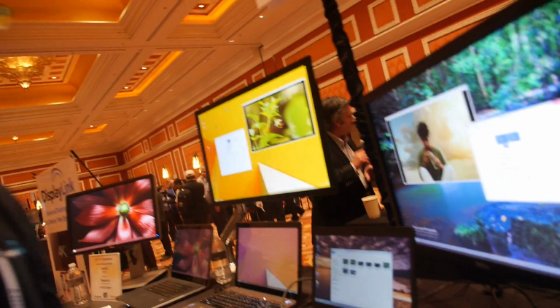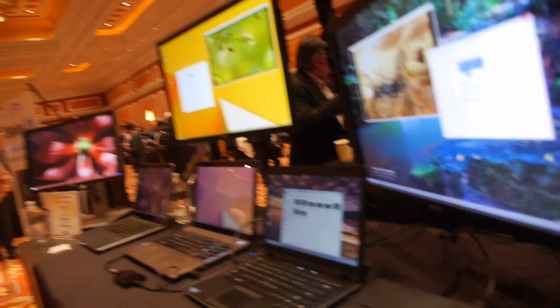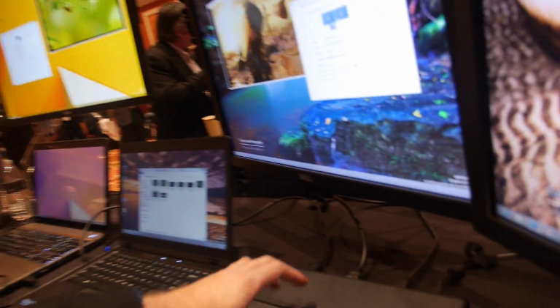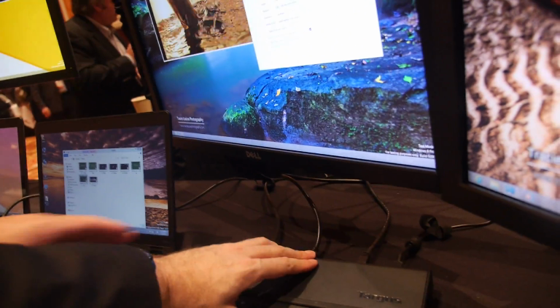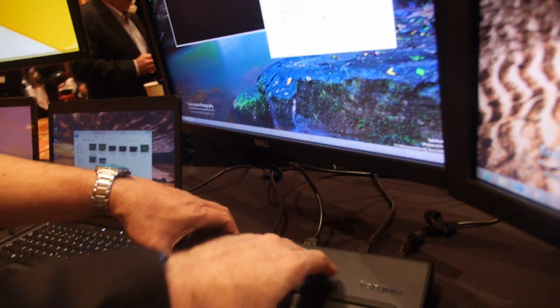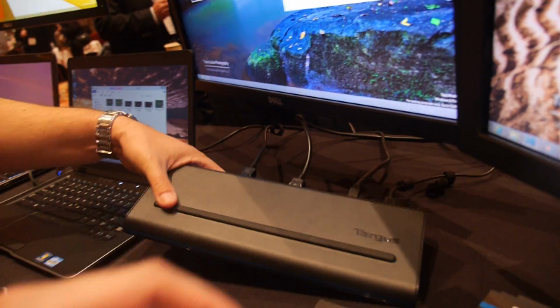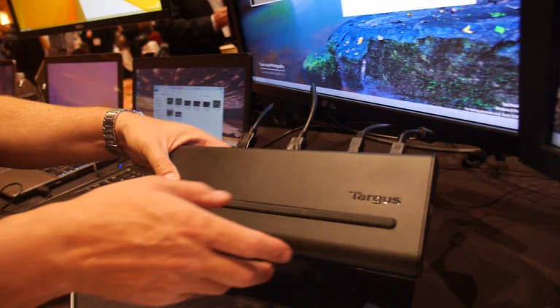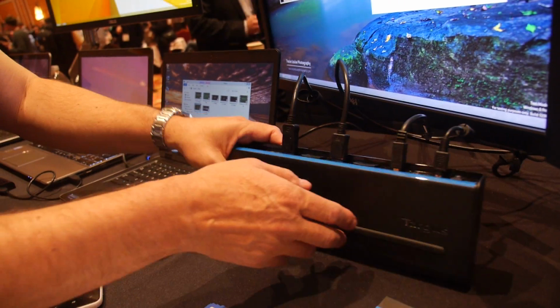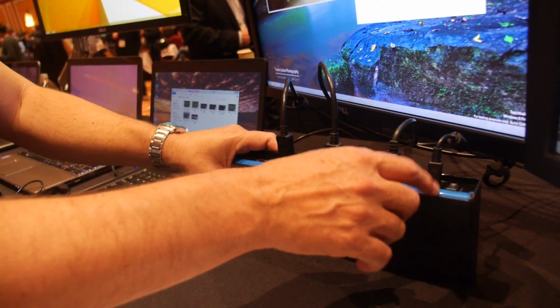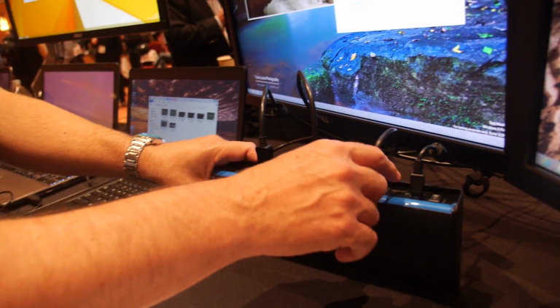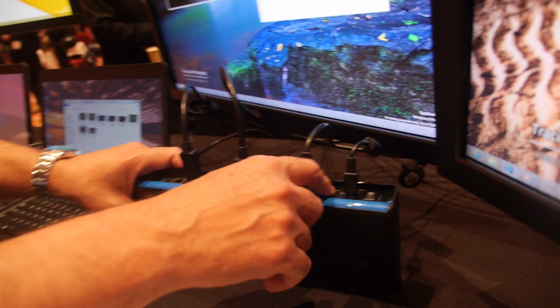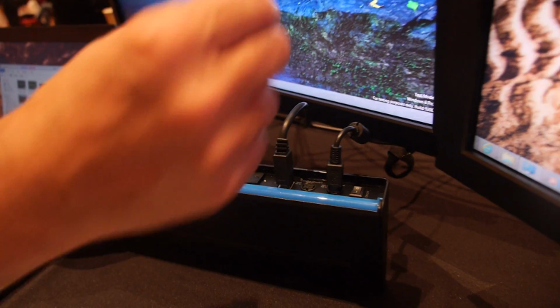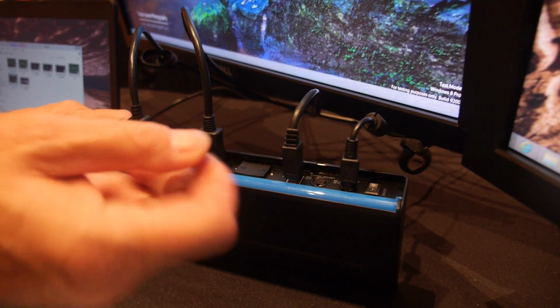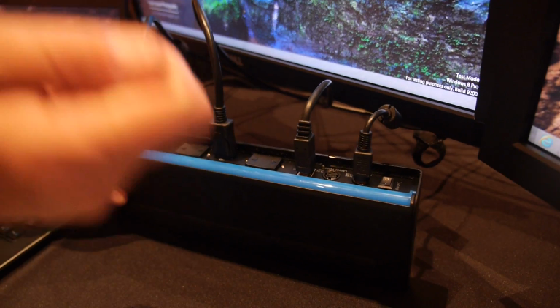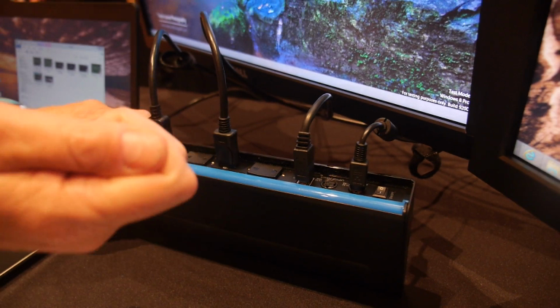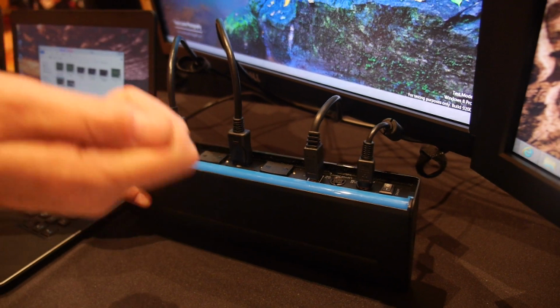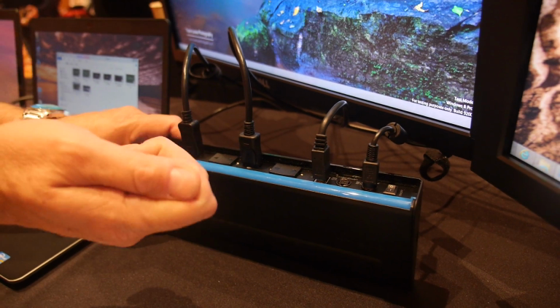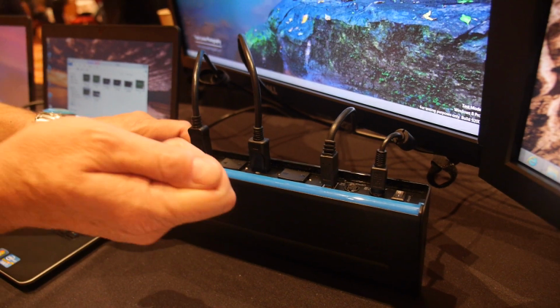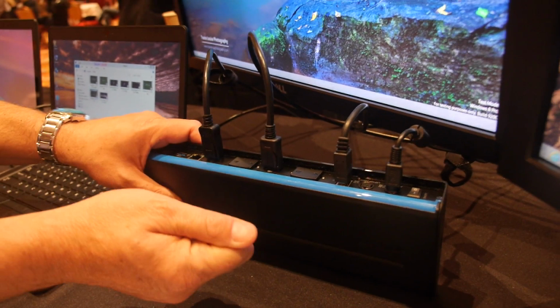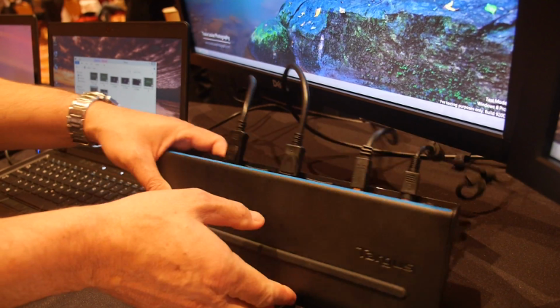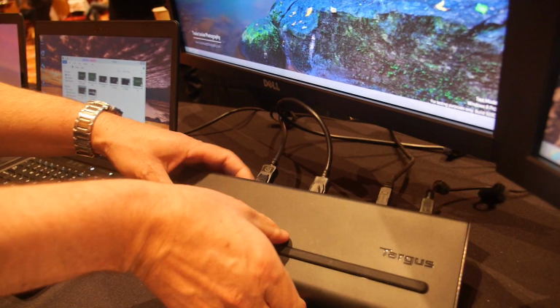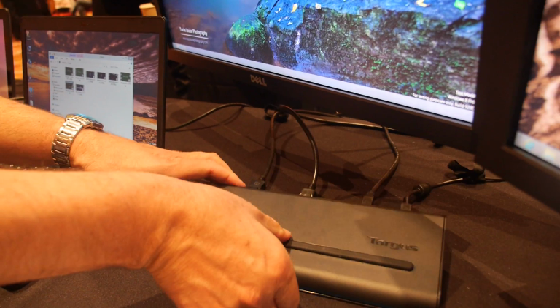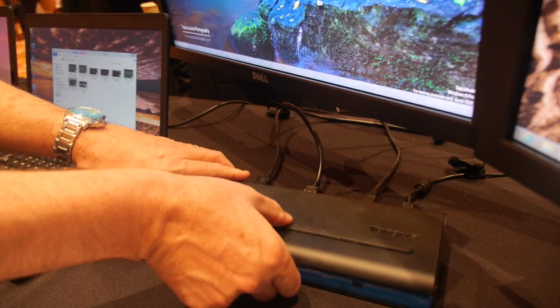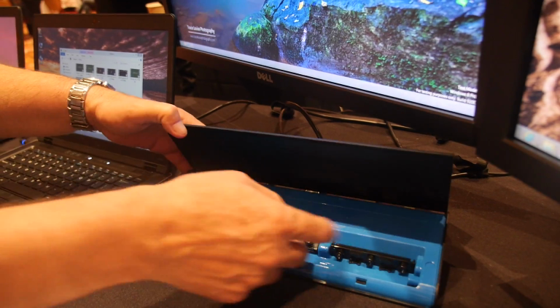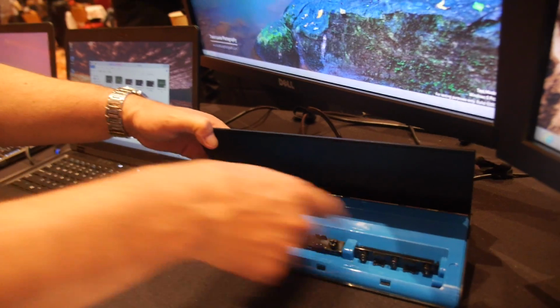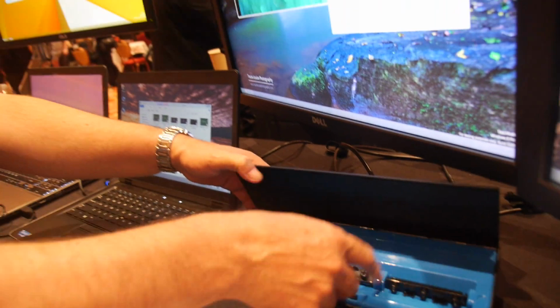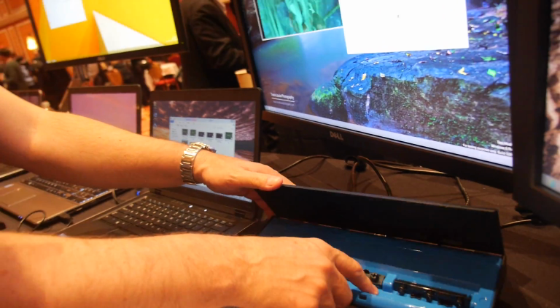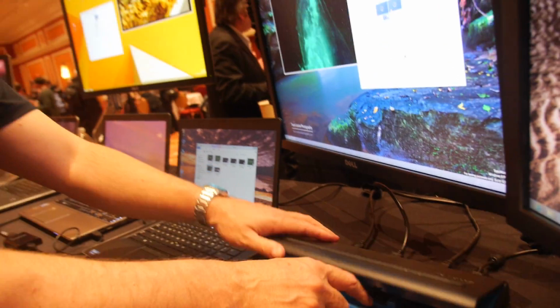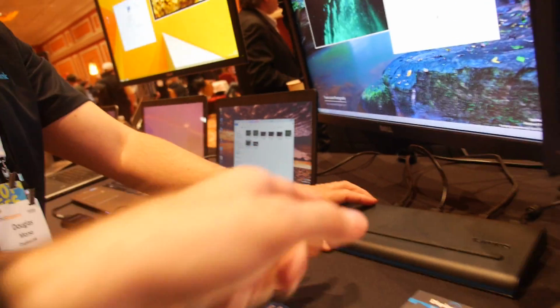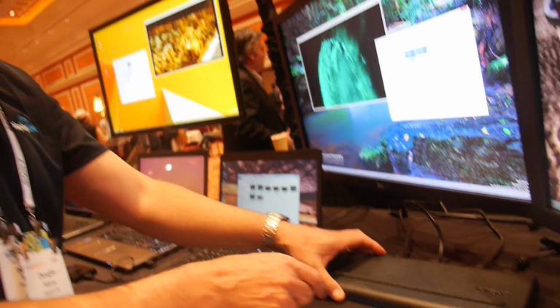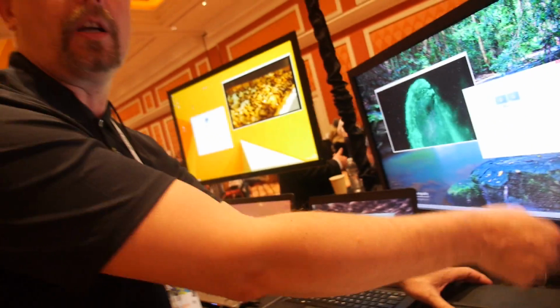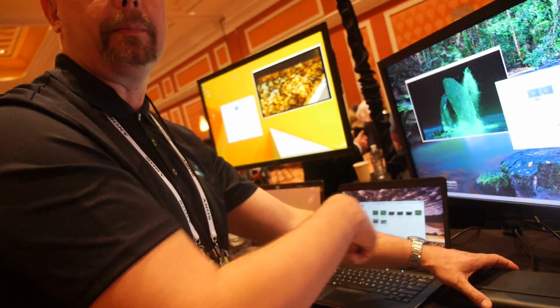It also has a cradle for tips for power supply to supply the laptop from the dock. The AC would come out of here with a cable, and then the tips would adapt to different models of laptops. The tips are stored in here. You can actually charge the laptop through there.